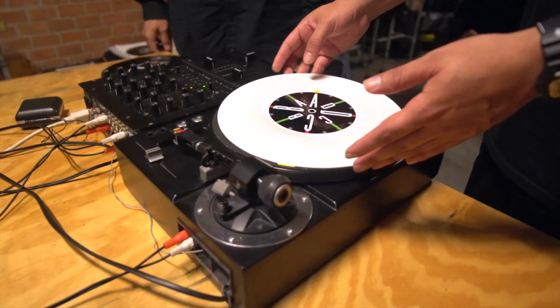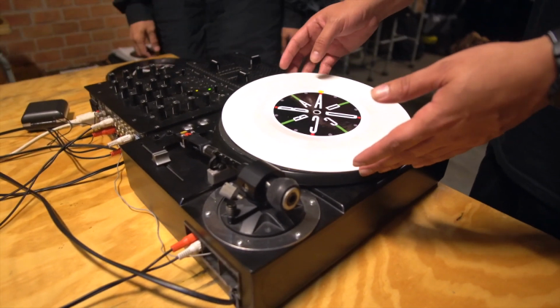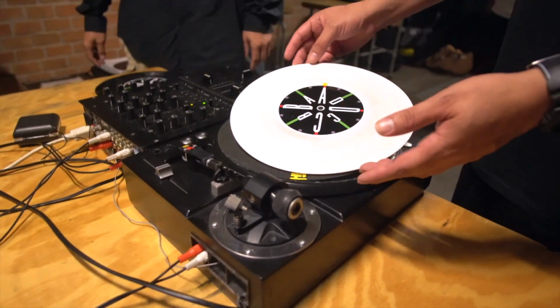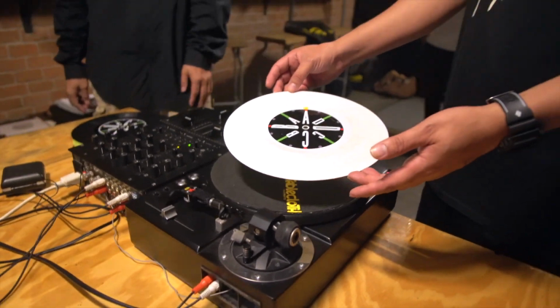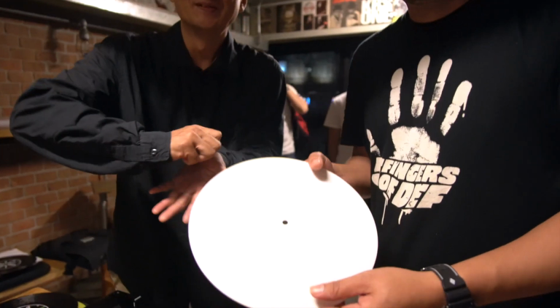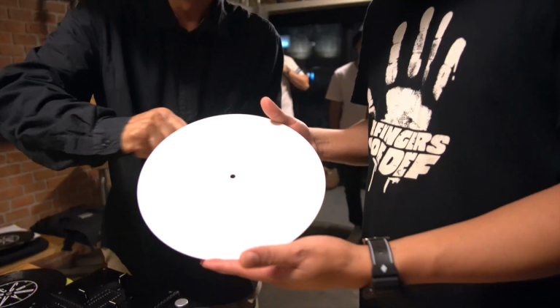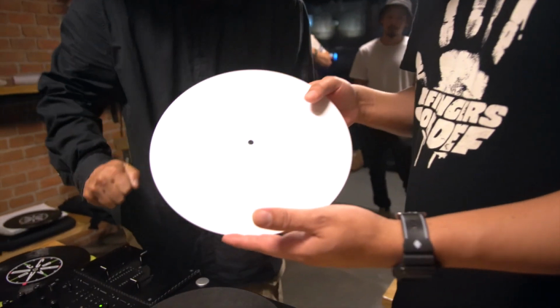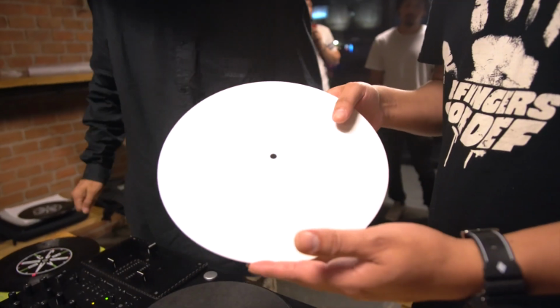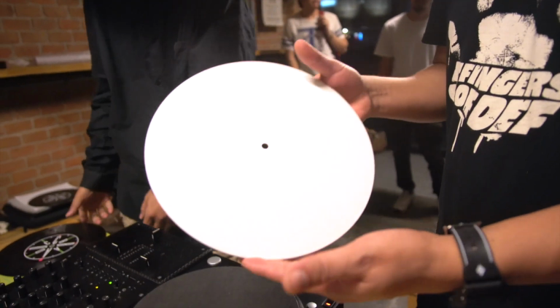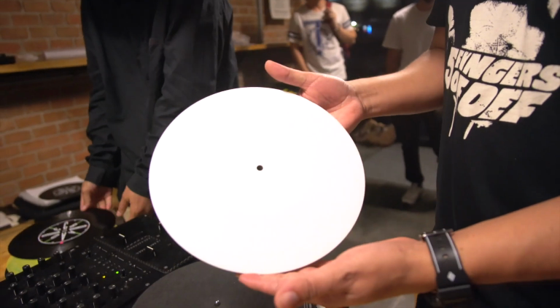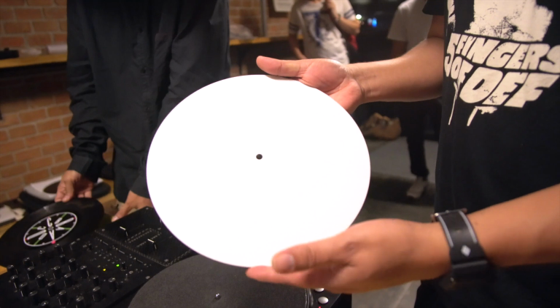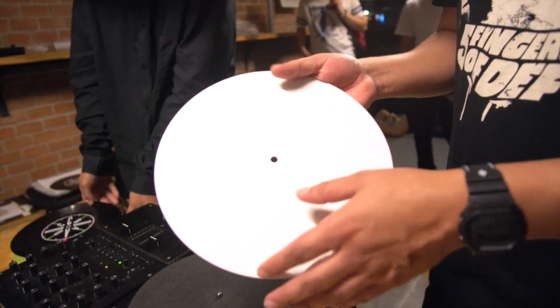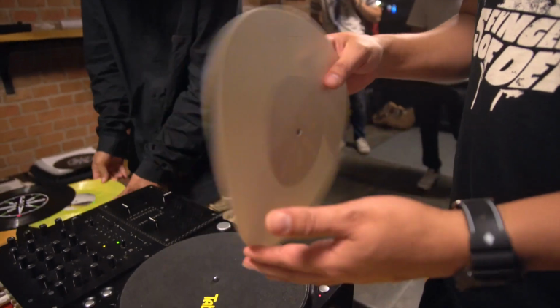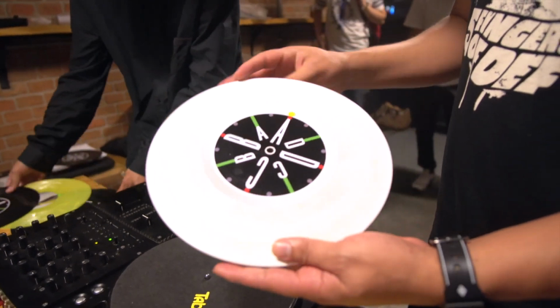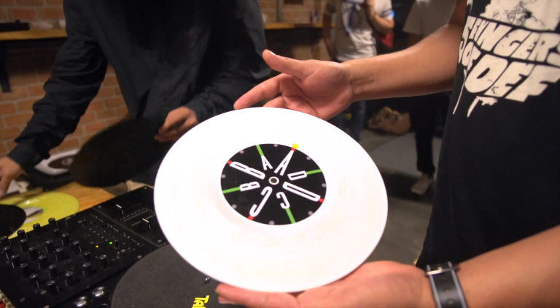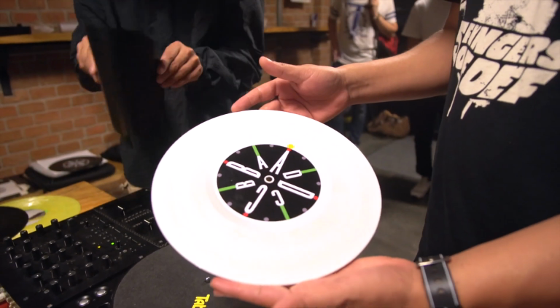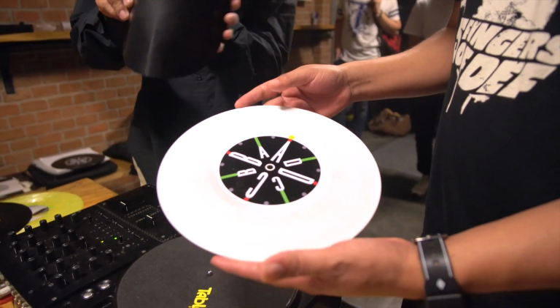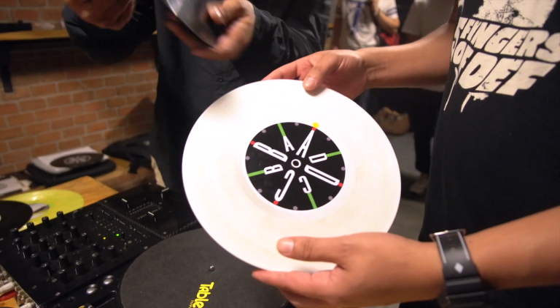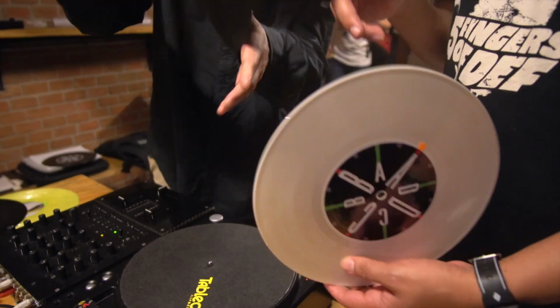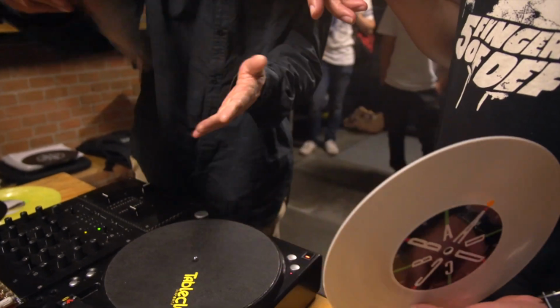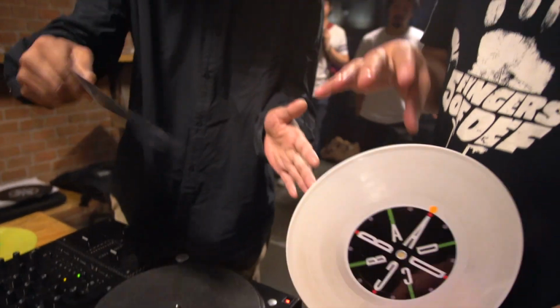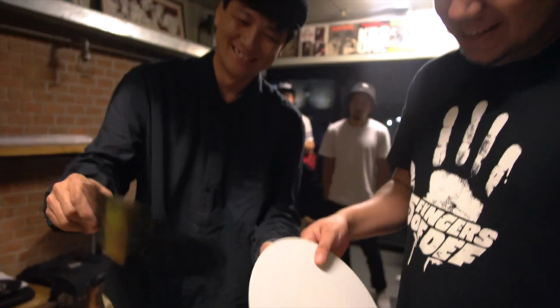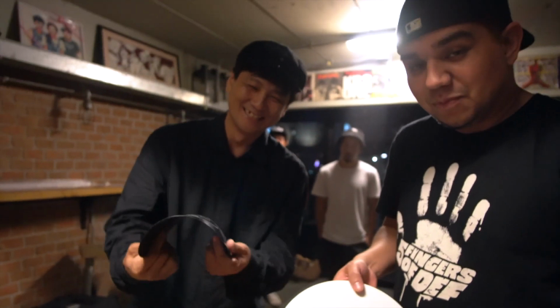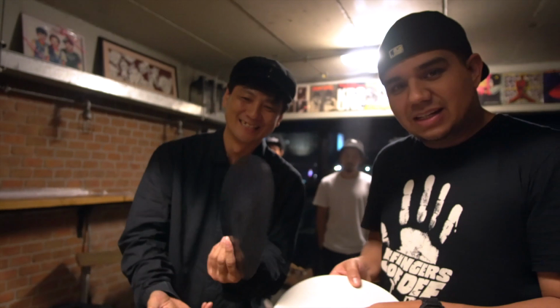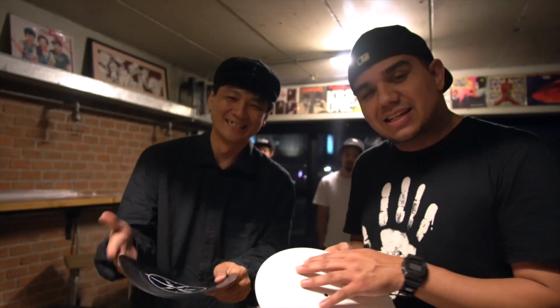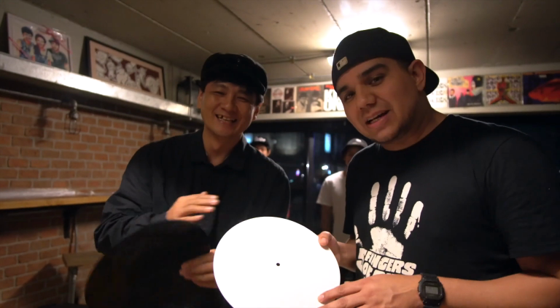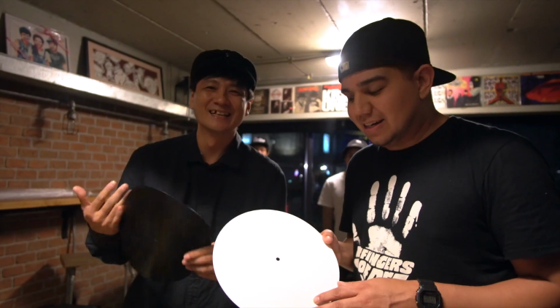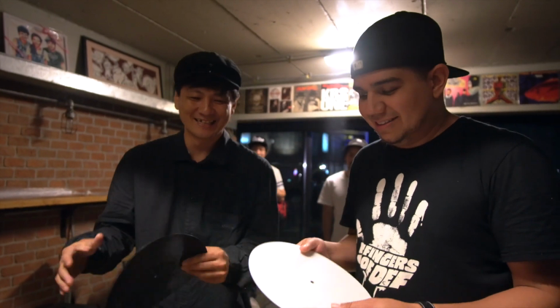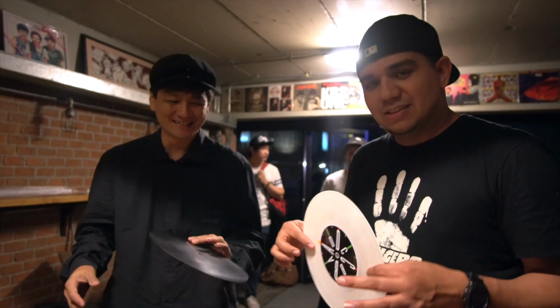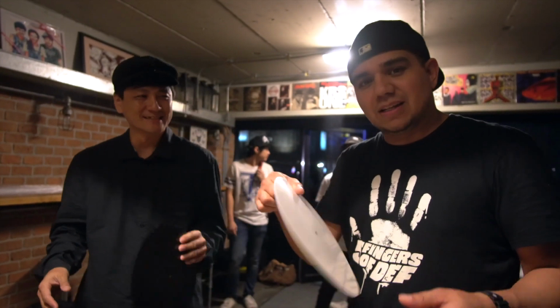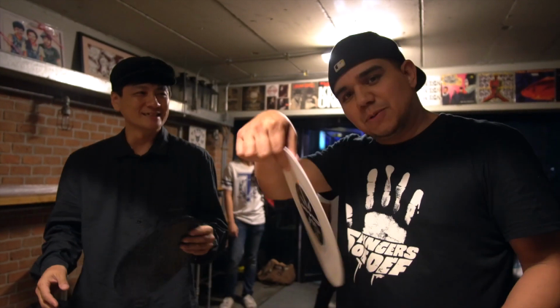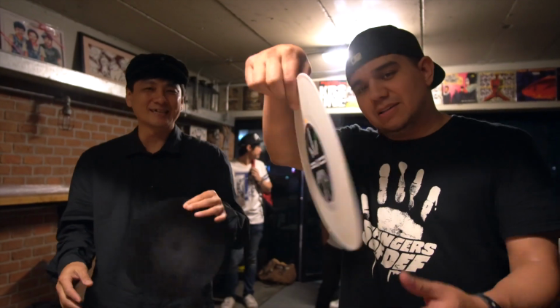Now, this is another exclusive — should we show this? Okay, so this is something we saw yesterday too. He takes a 10-inch record and sands down the back side to lighten up the record.